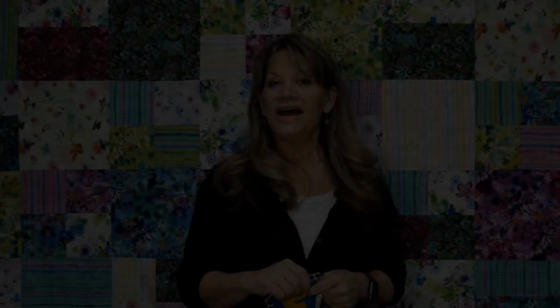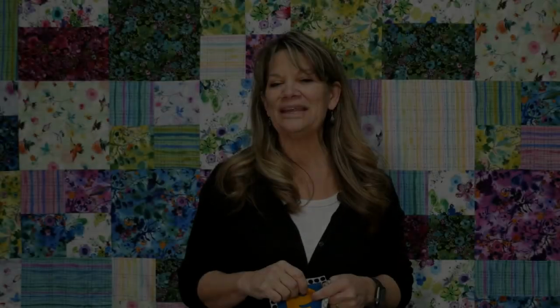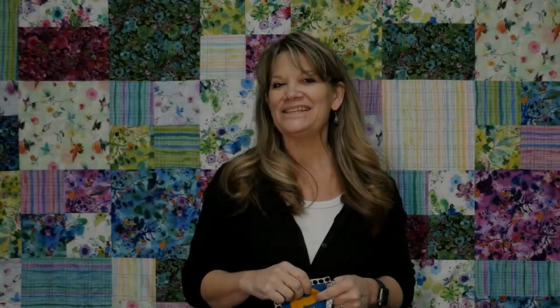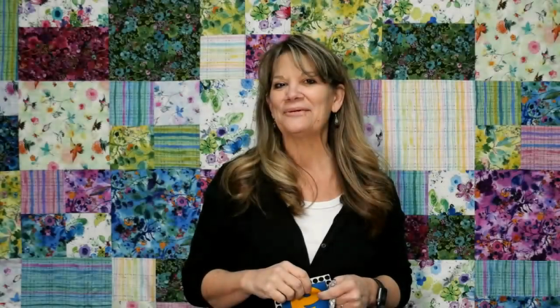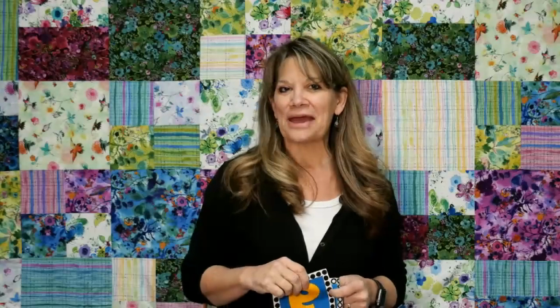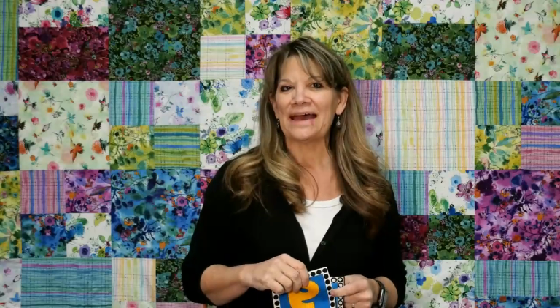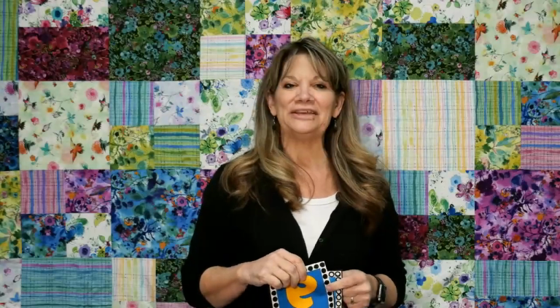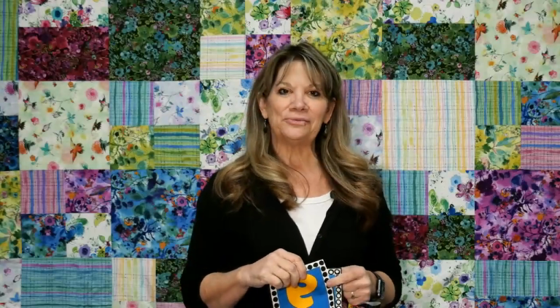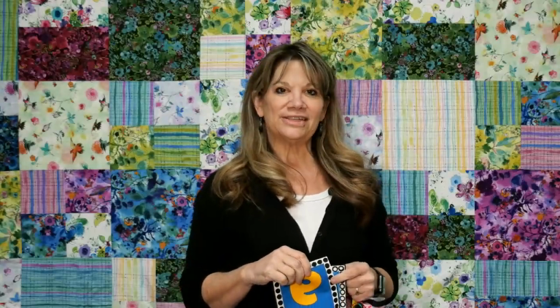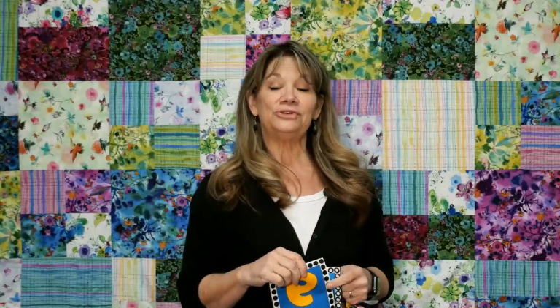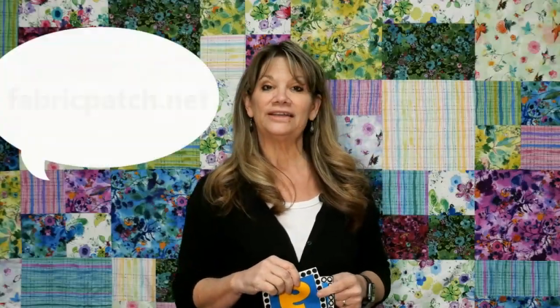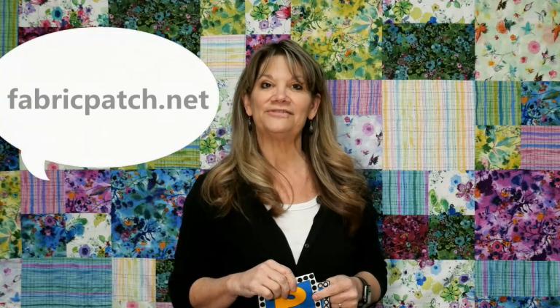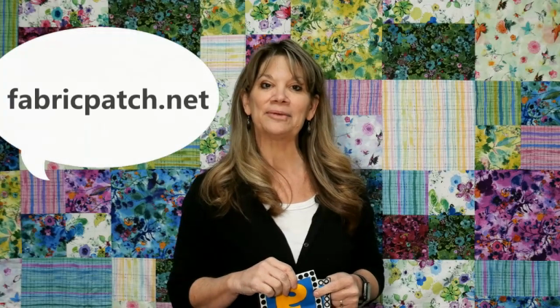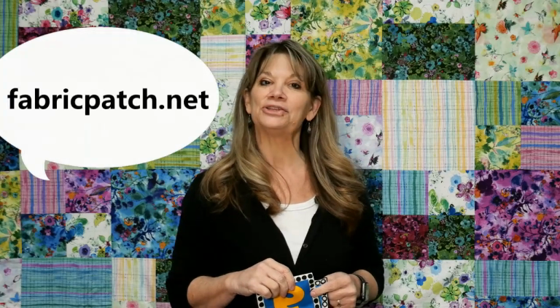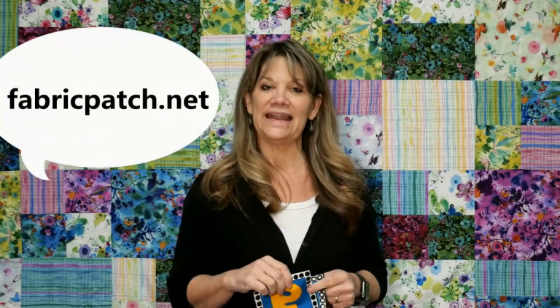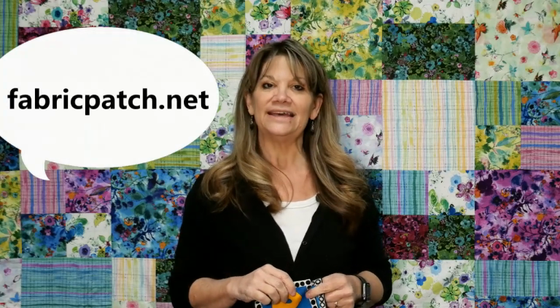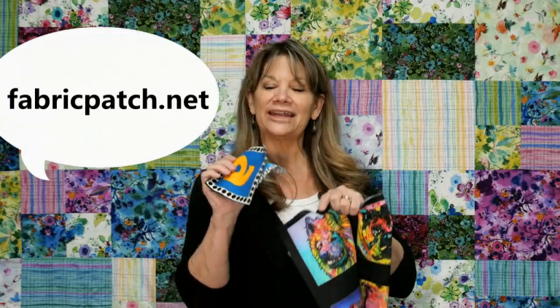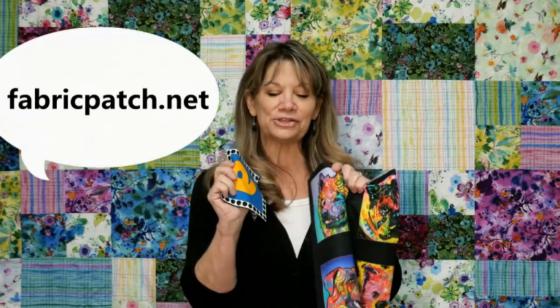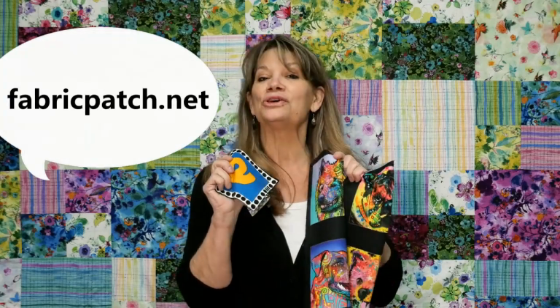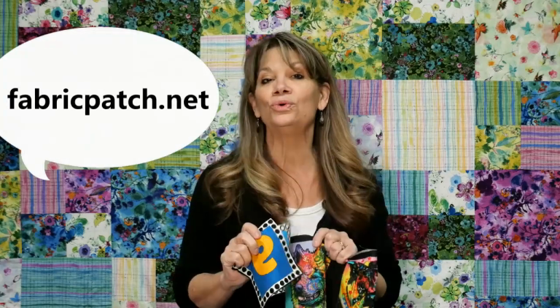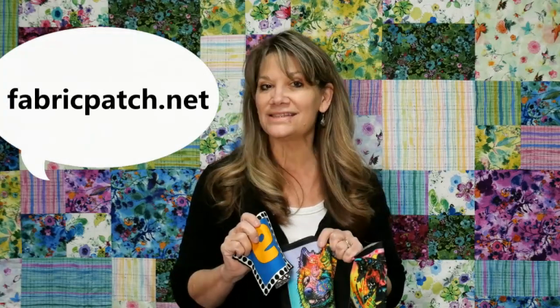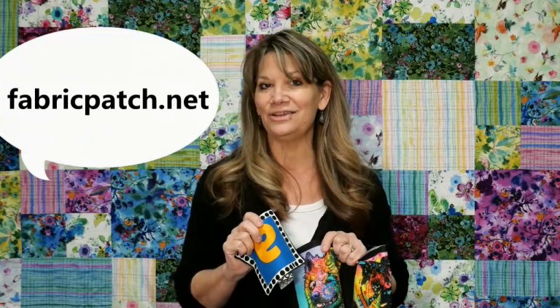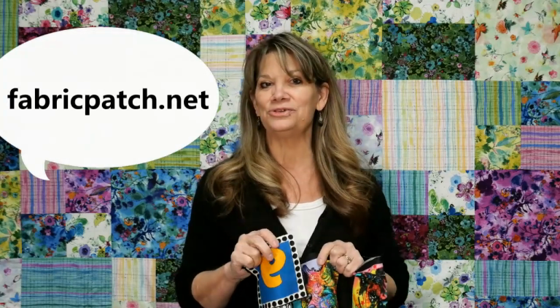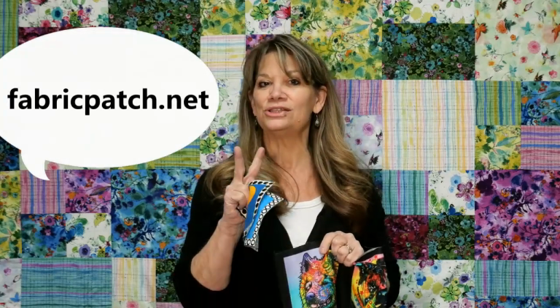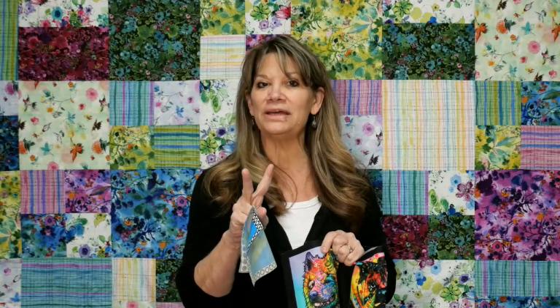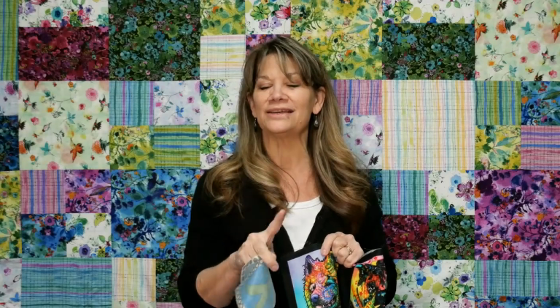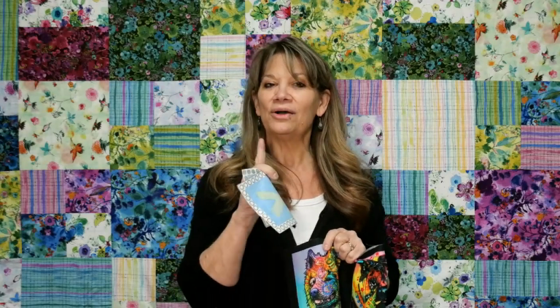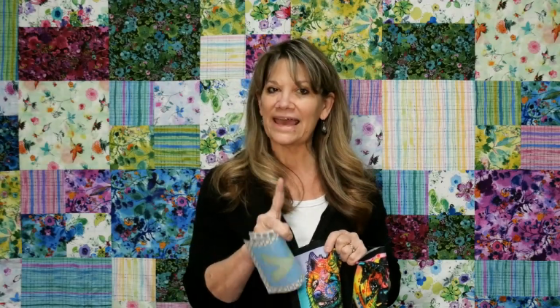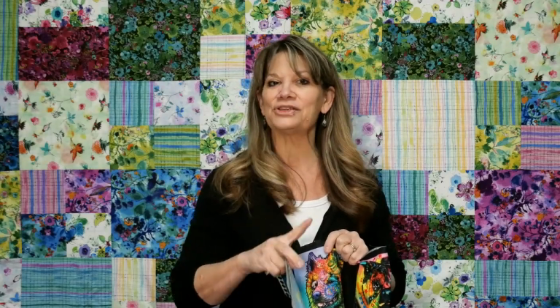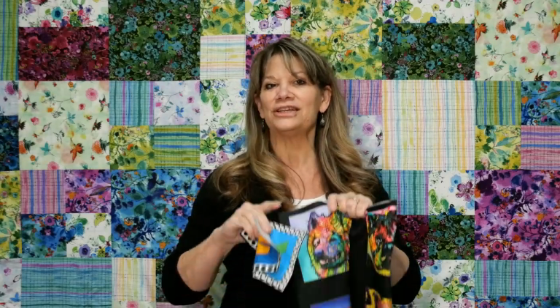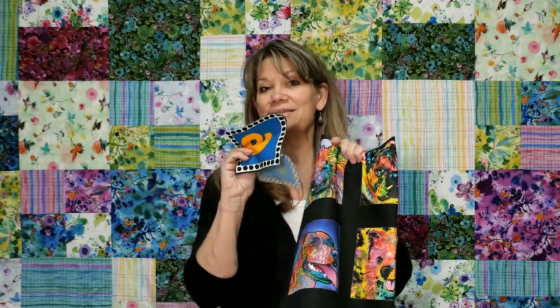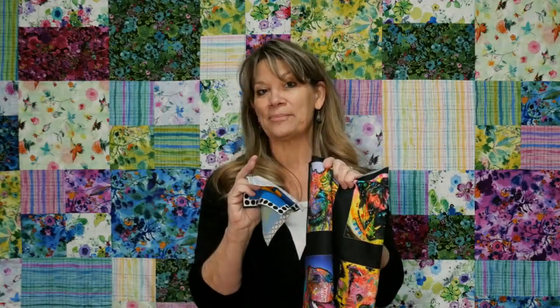Hi, my name is Cindy Rang with the Fabric Patch in Ephrater, Washington. You can find us at fabricpatch.net, and I'm going to show you the coolest thing that you can do with two minutes, a can of starch, and some fabric.